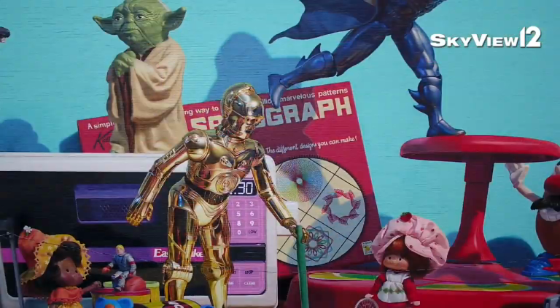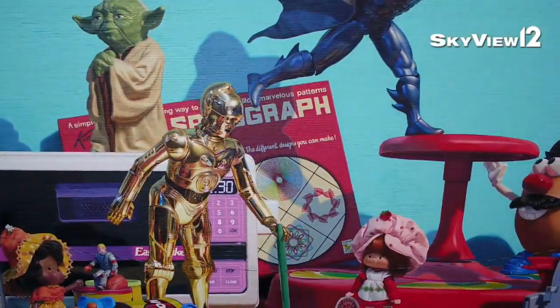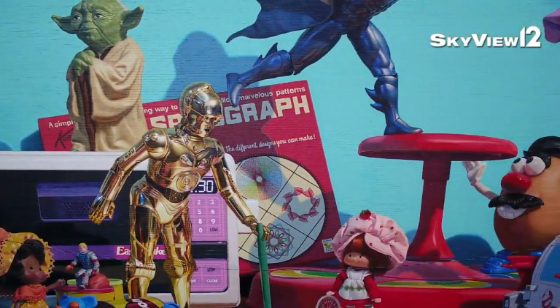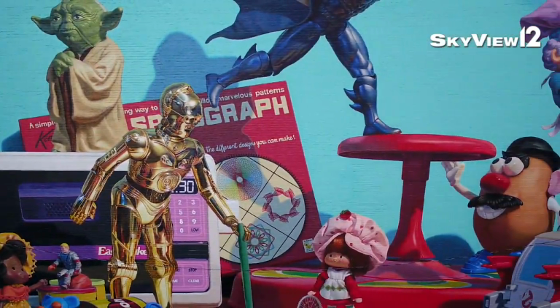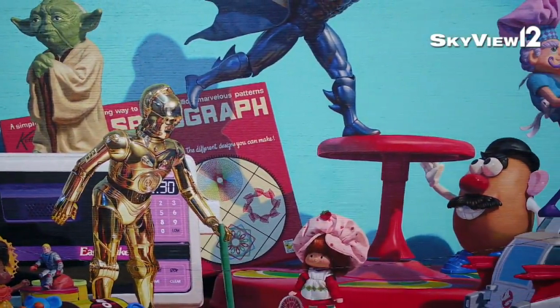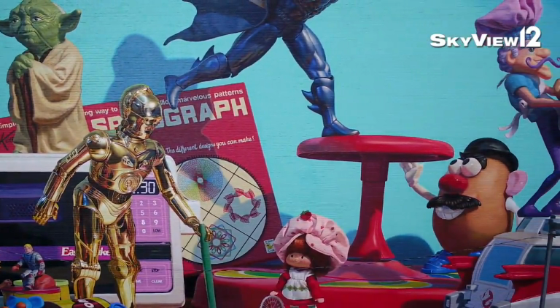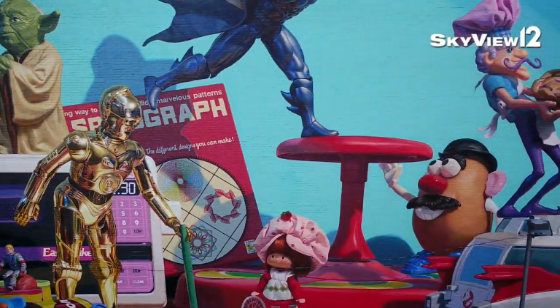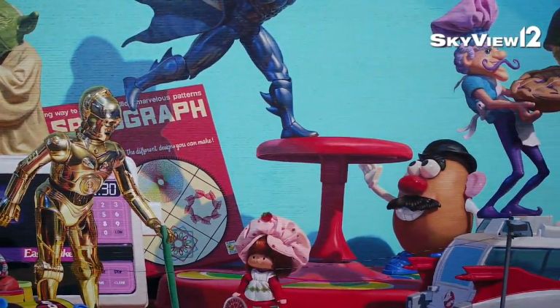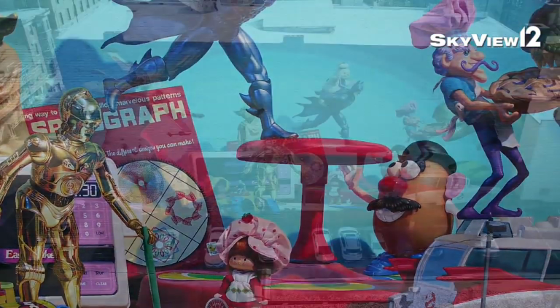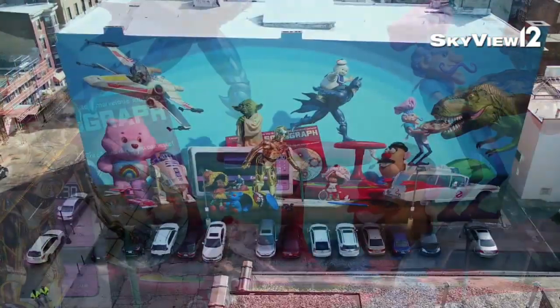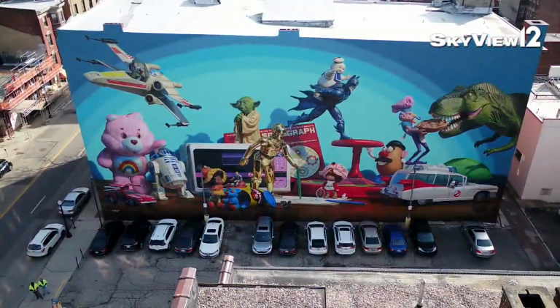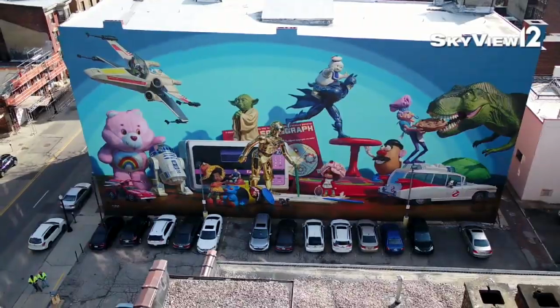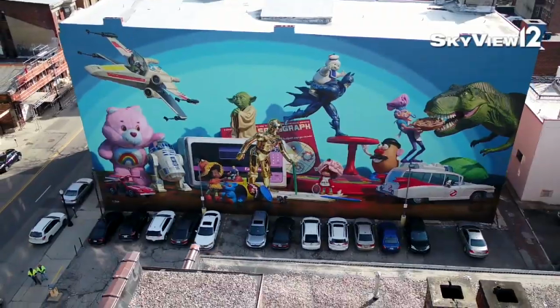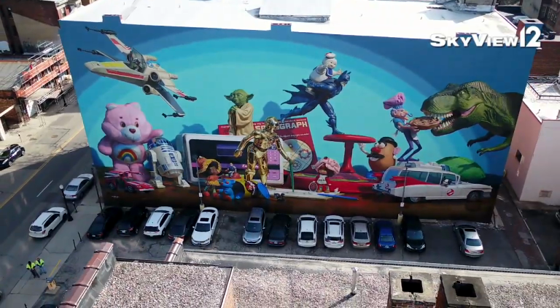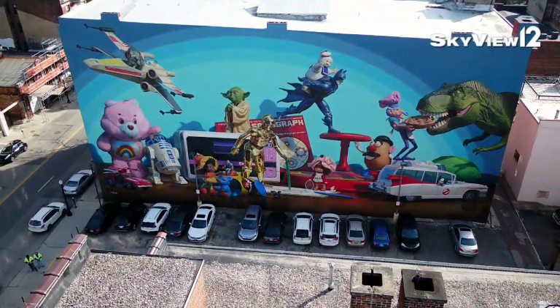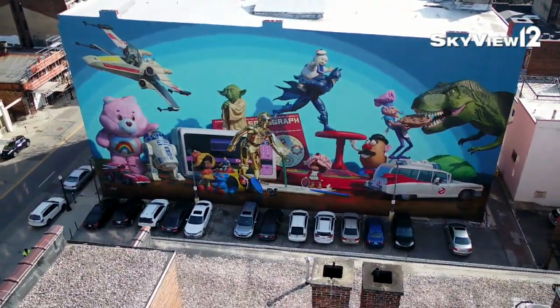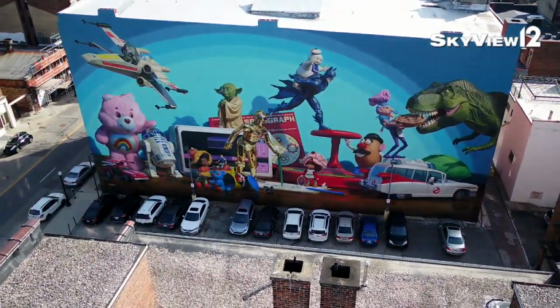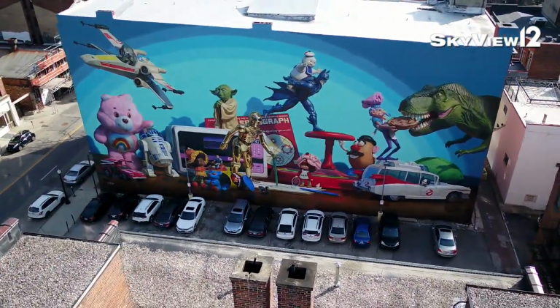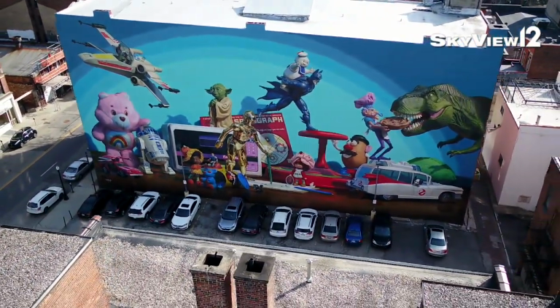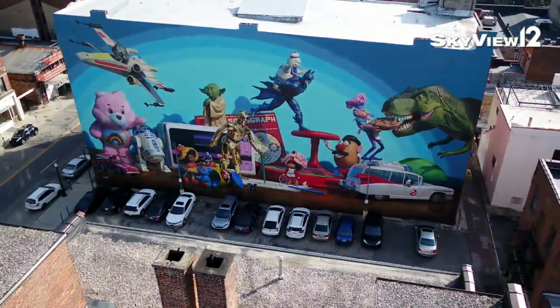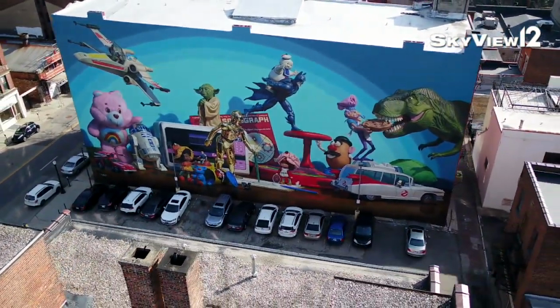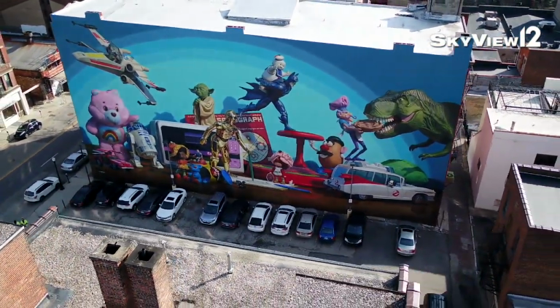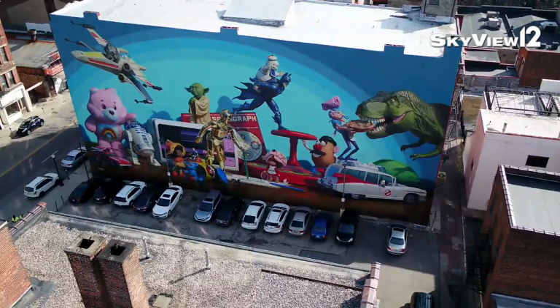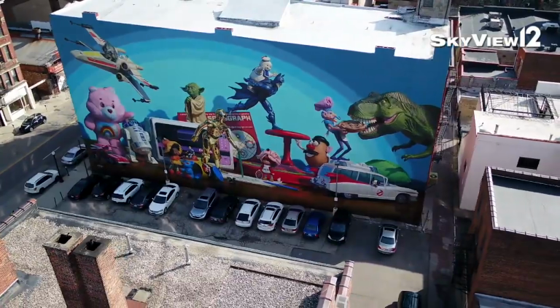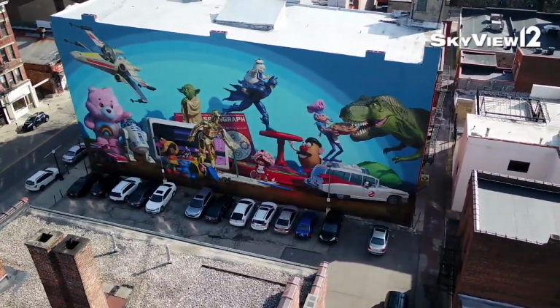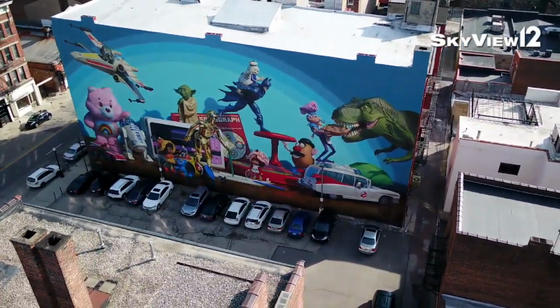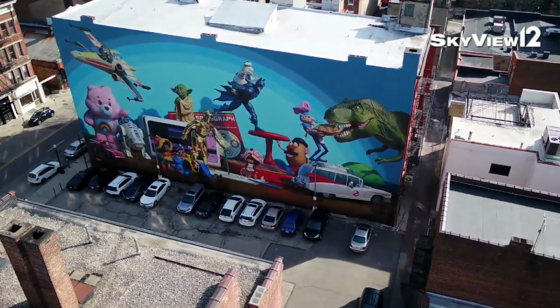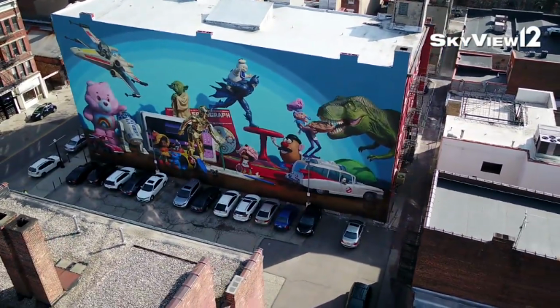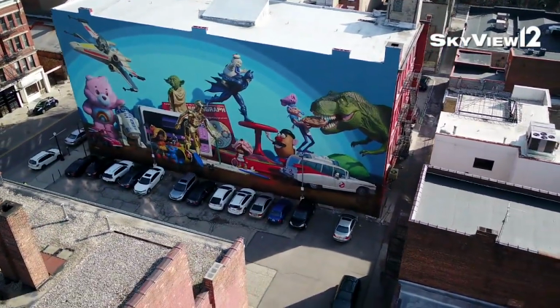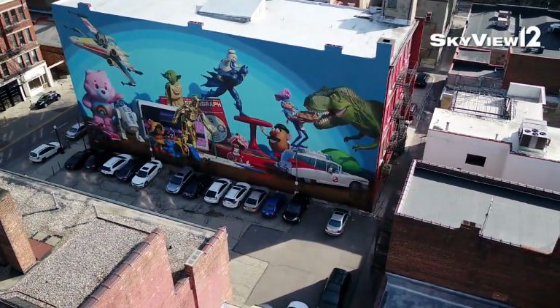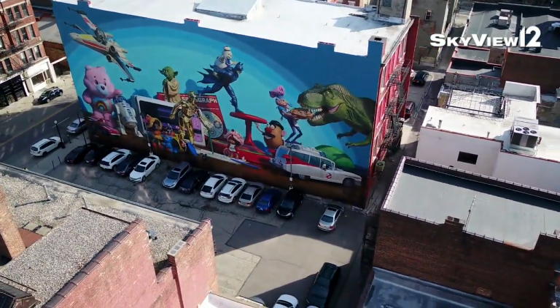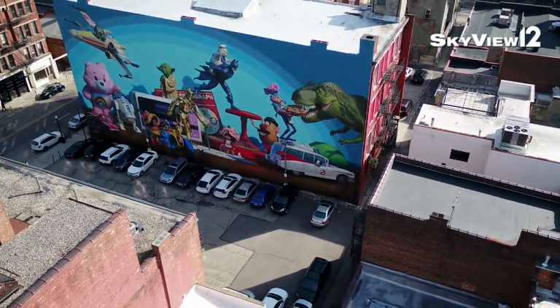One we're really known for is our Cincinnati Toy Heritage mural, done in 2015. It features Mr. Potato Head, Star Wars characters, and Easy-Bake Oven — really celebrating Kenner Toys, which was based out of Cincinnati for the longest time.